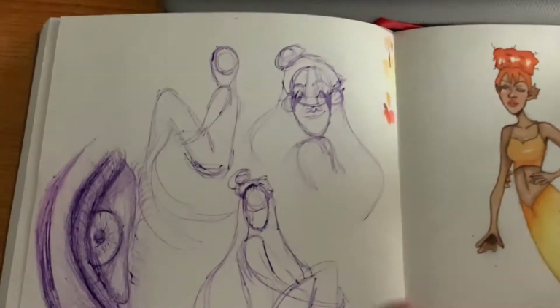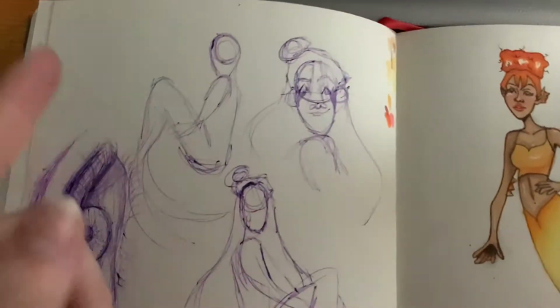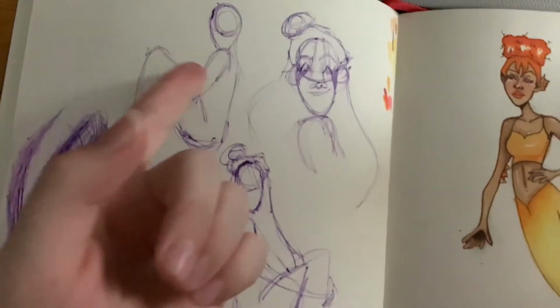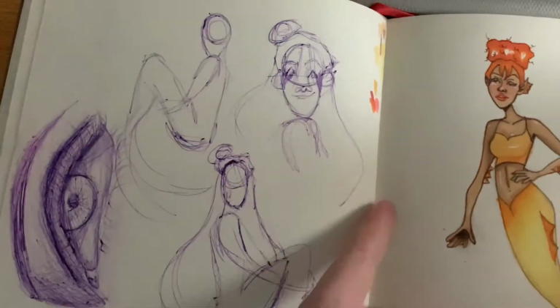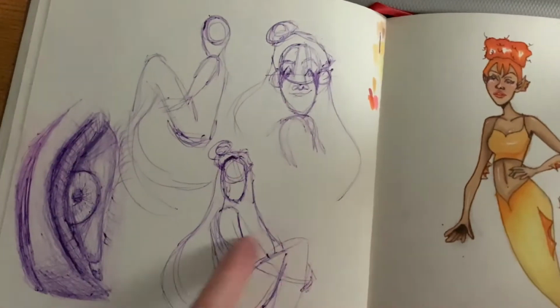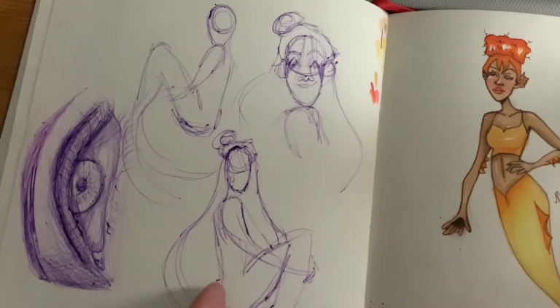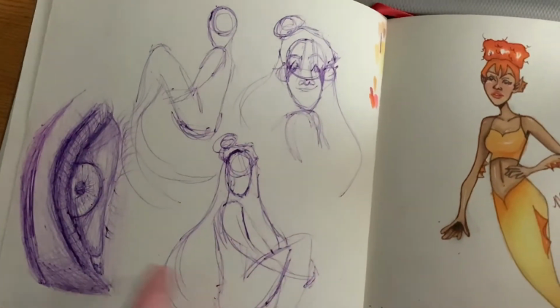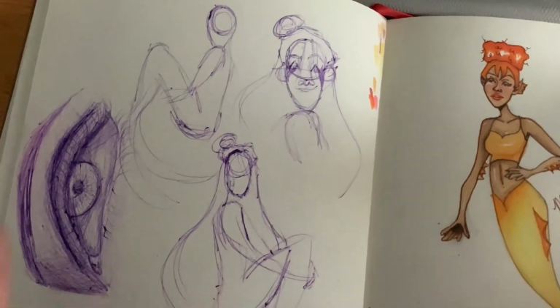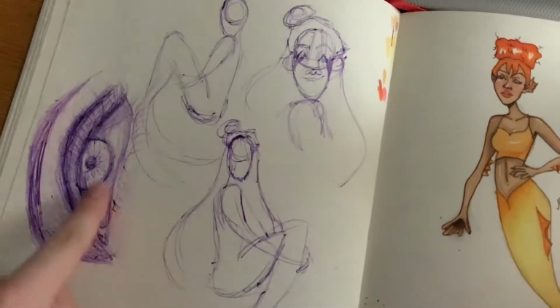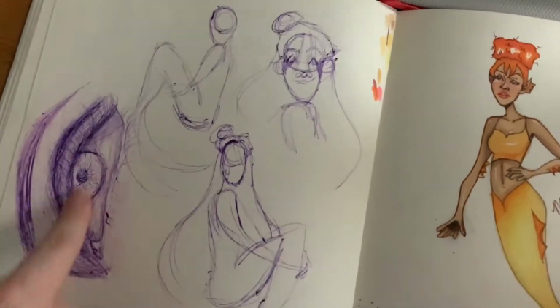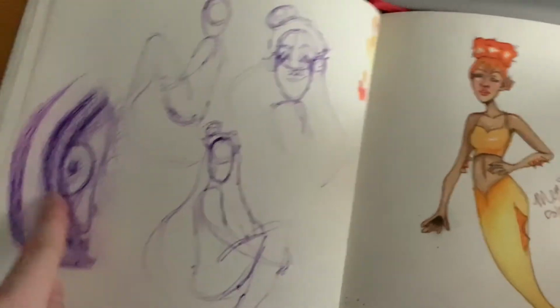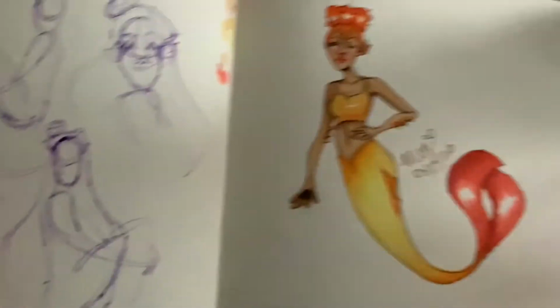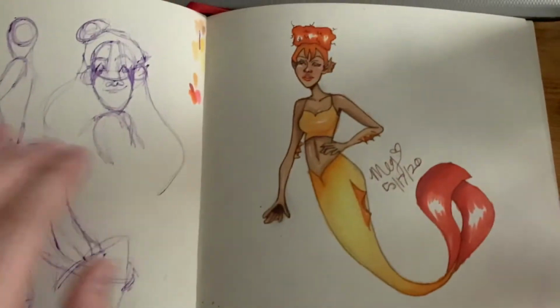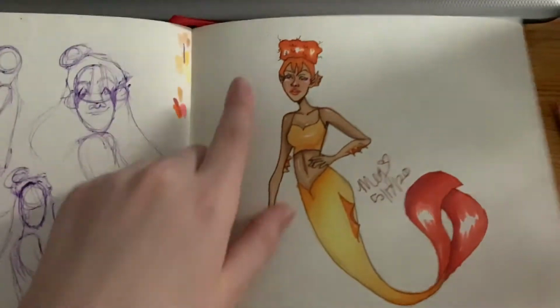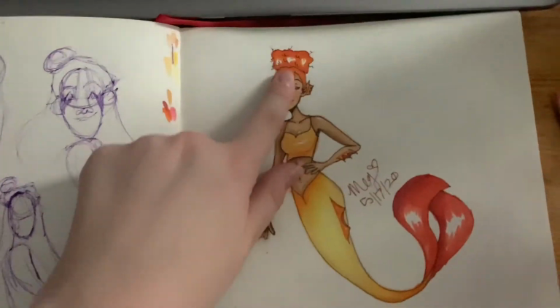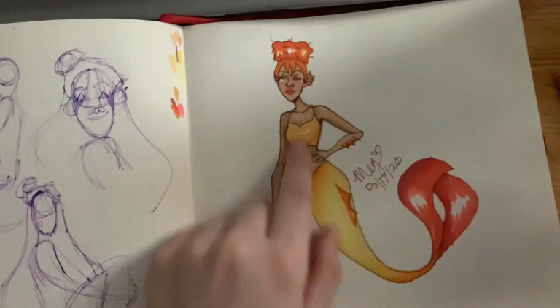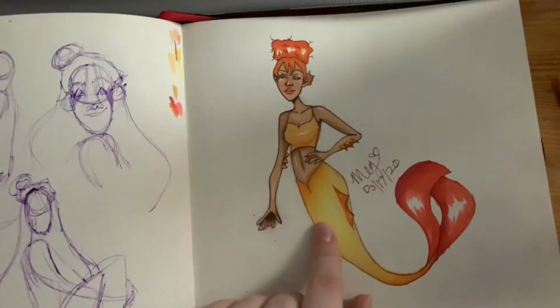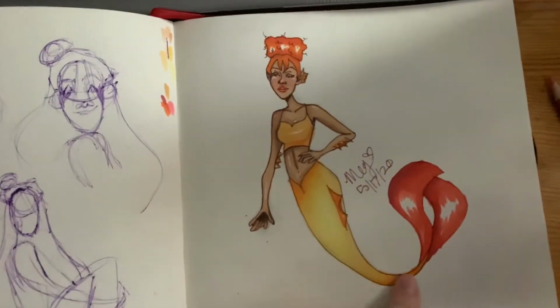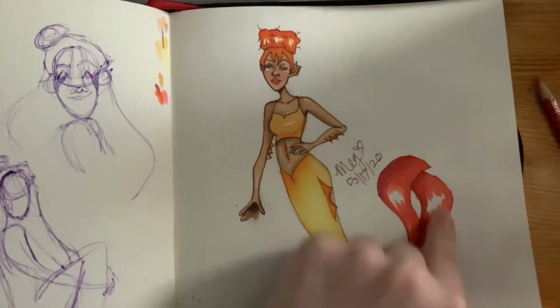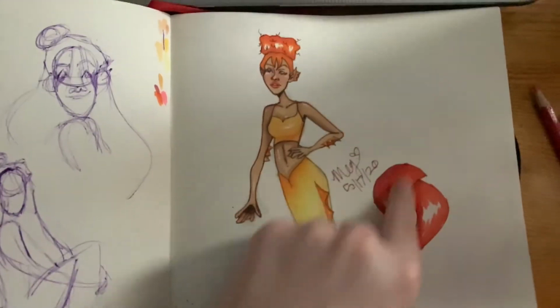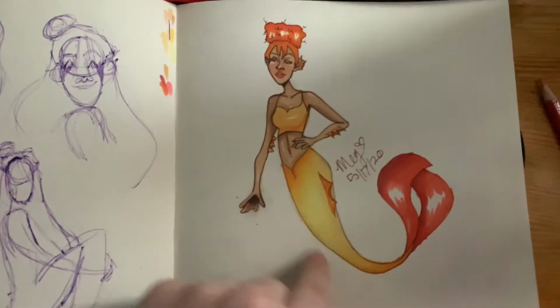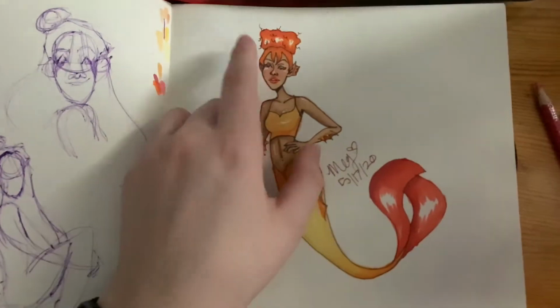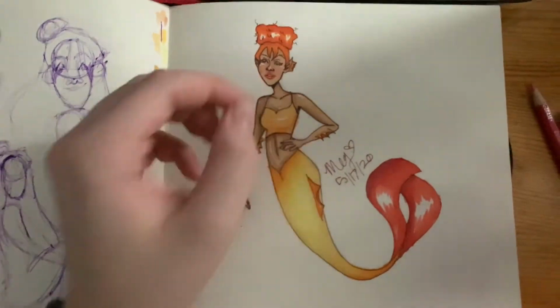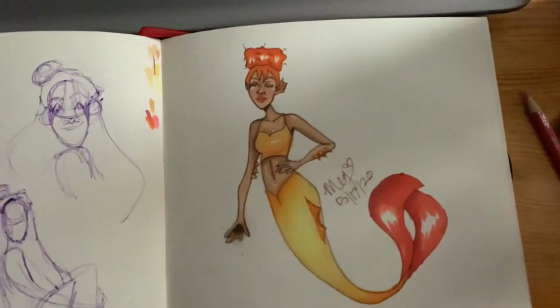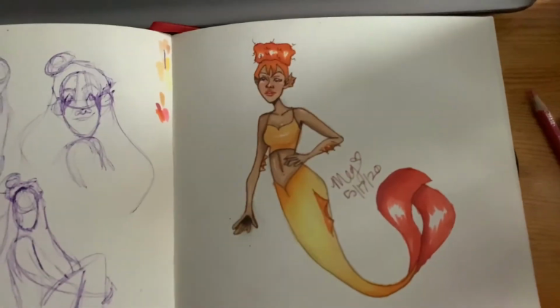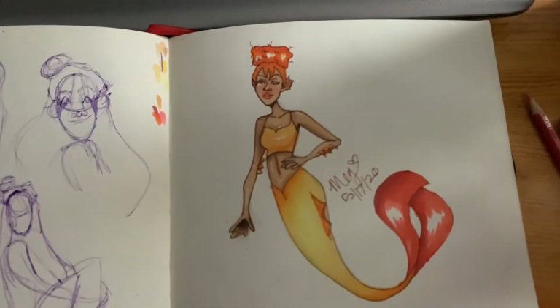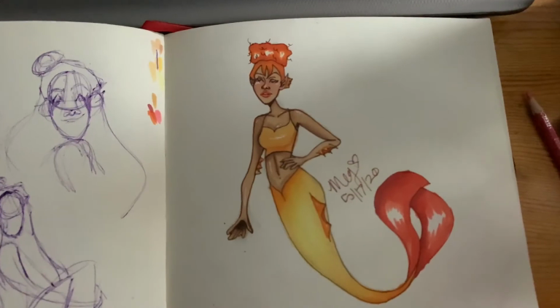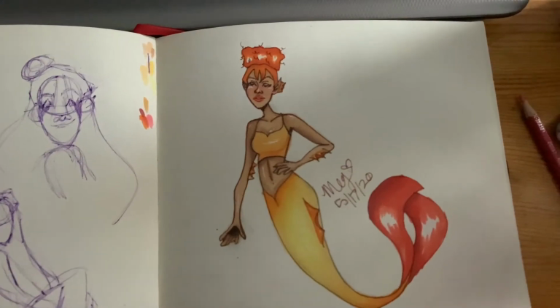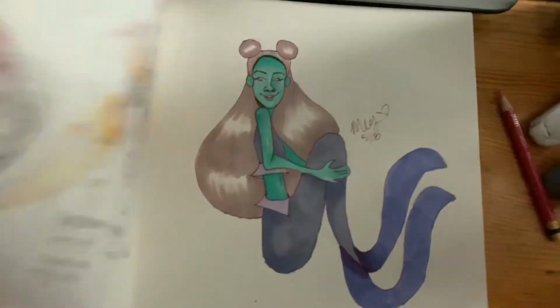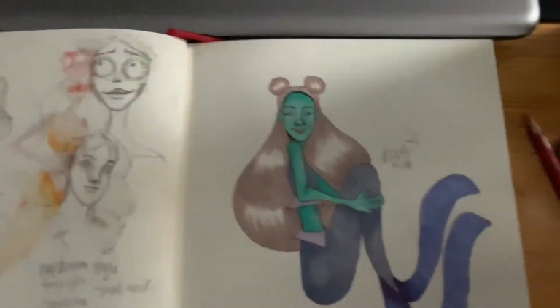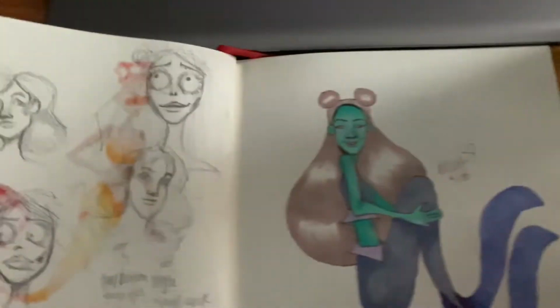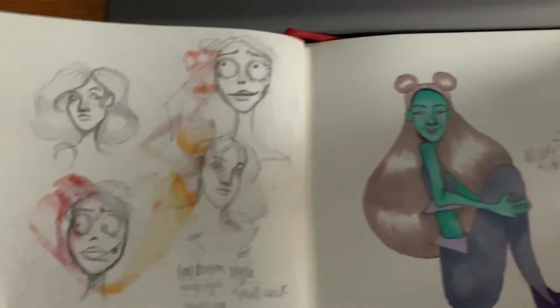This was some thumbnailing for the next day — I was just trying to fill the page. This one I did on a family Zoom call. I do like the color scheme though.